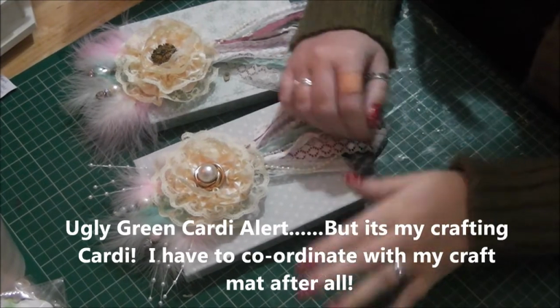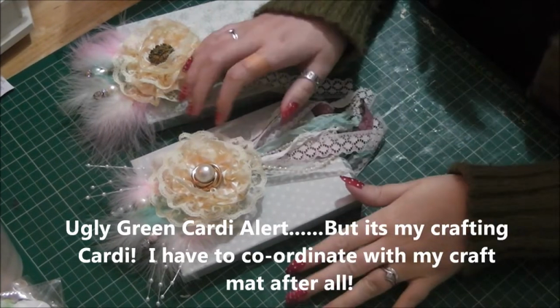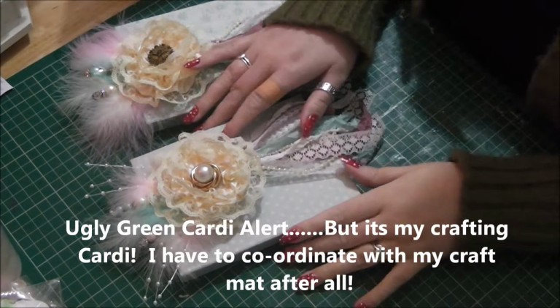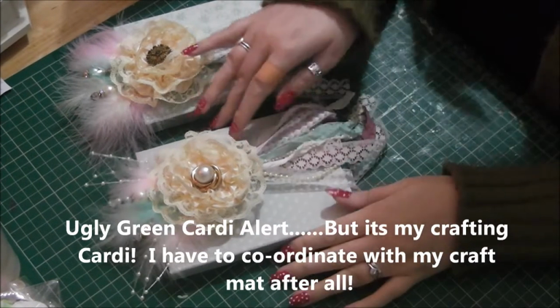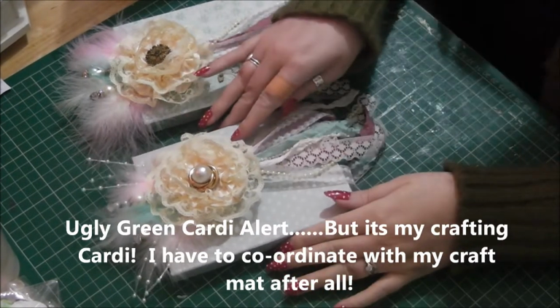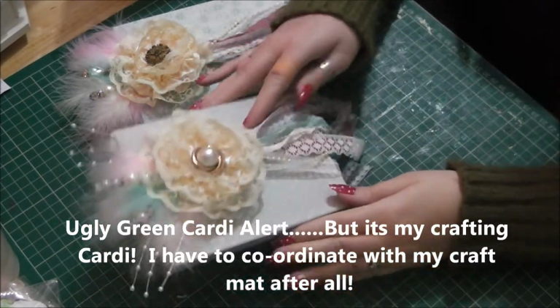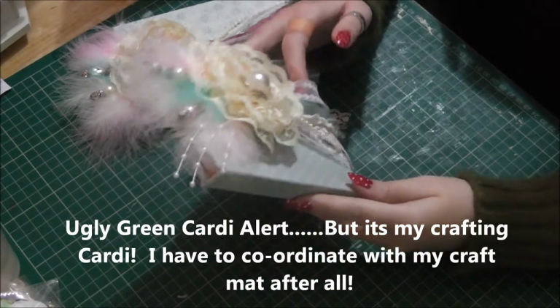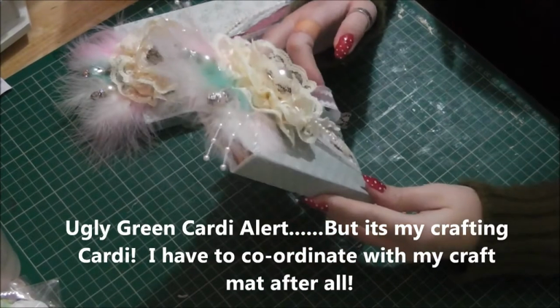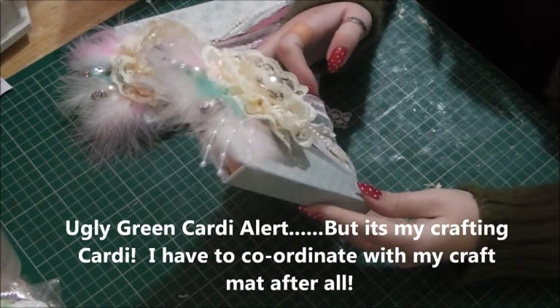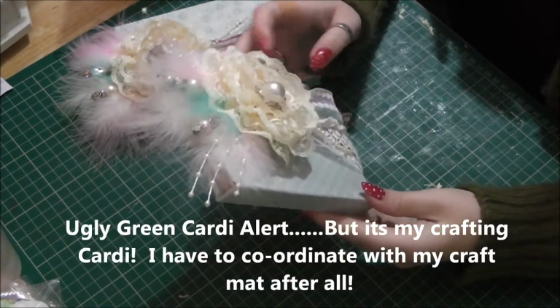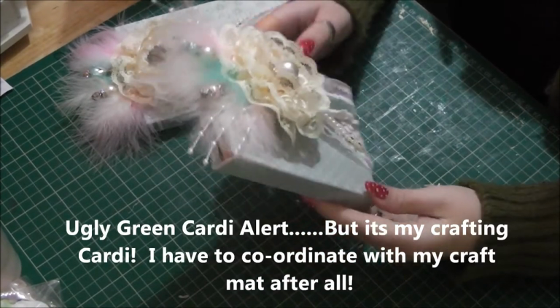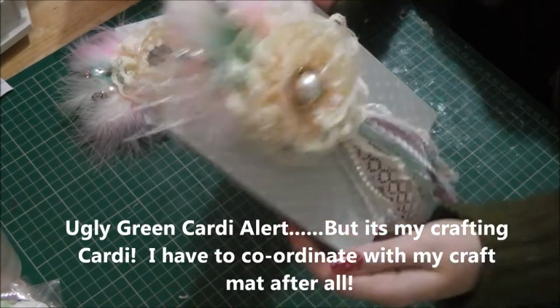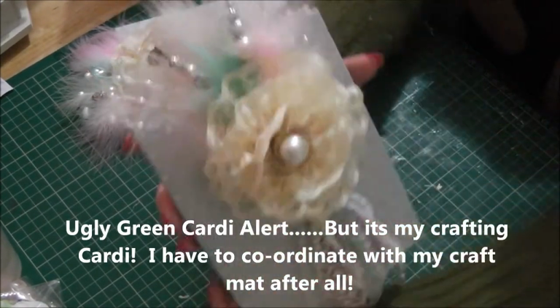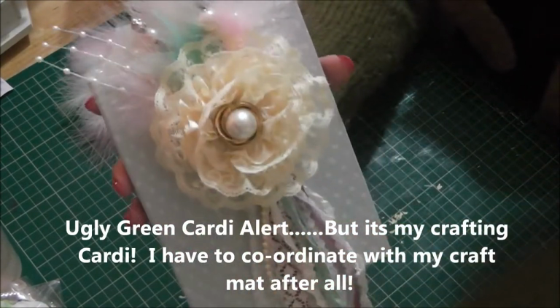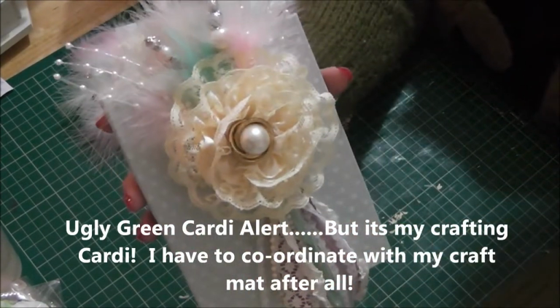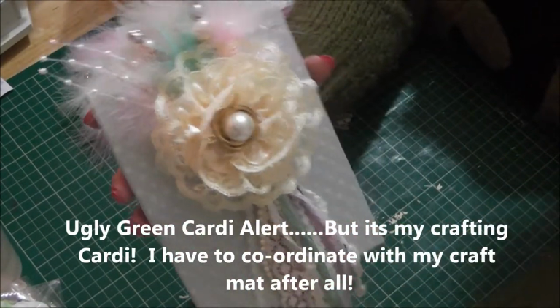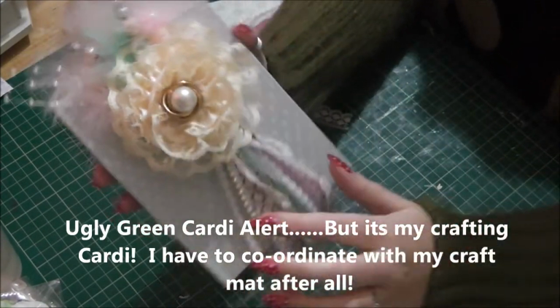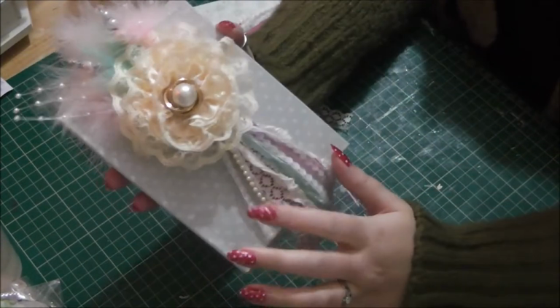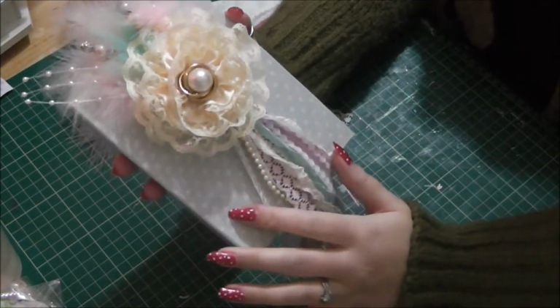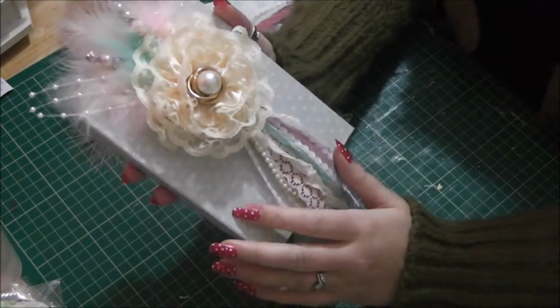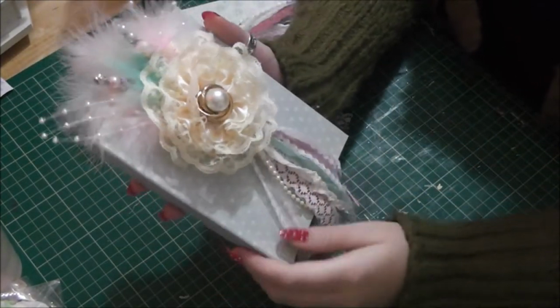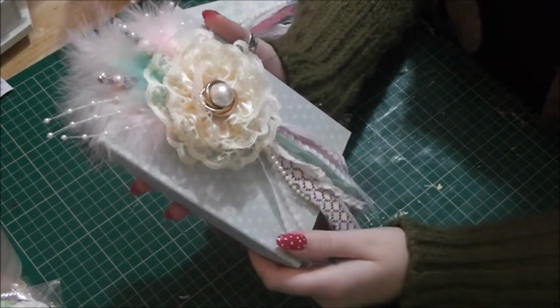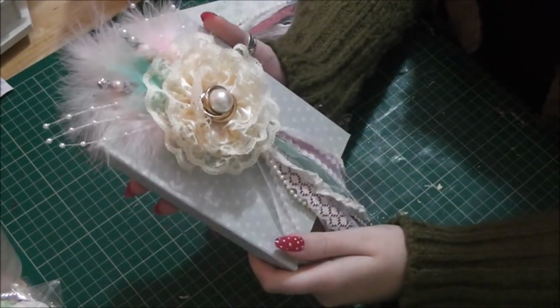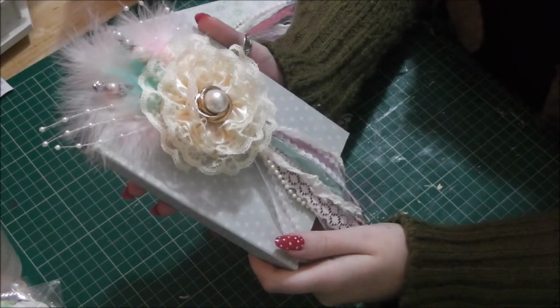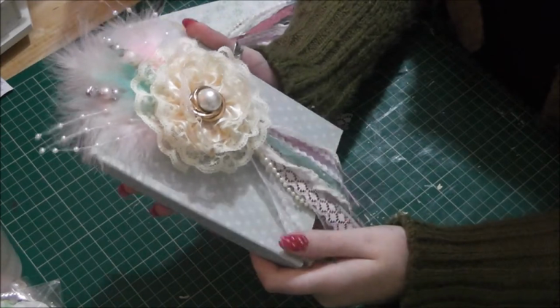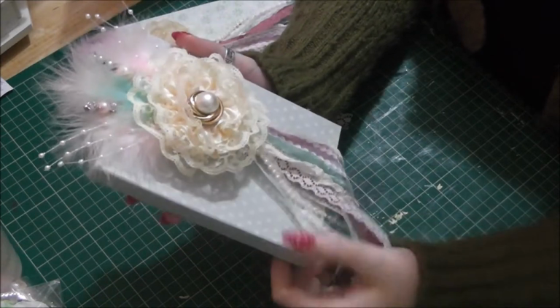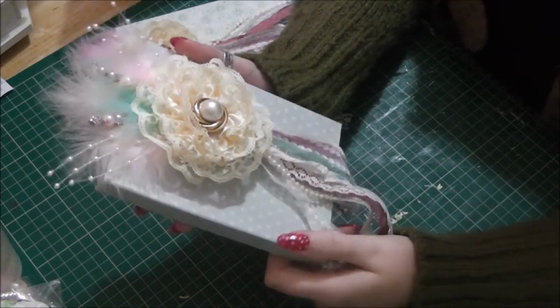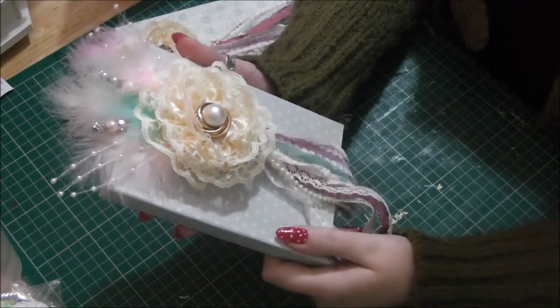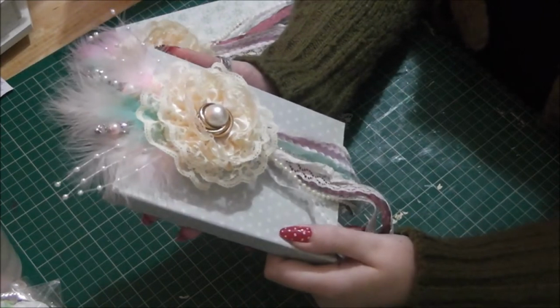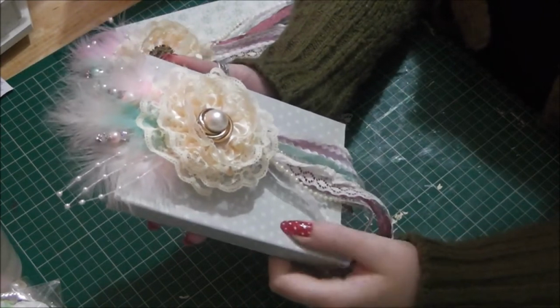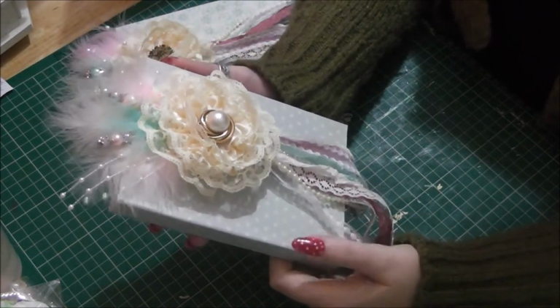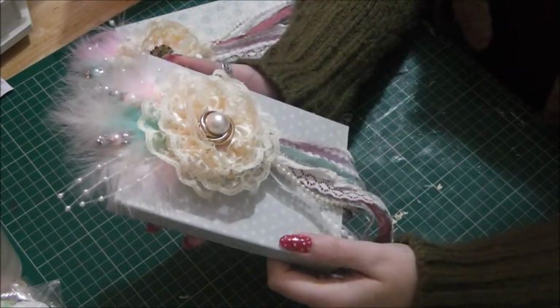Hi folks, it's Leigh here. I just want to show you these two books that I've made. These are the wee notebooks that I was doing there a week or two ago and I showed you how to do the book cover on it.